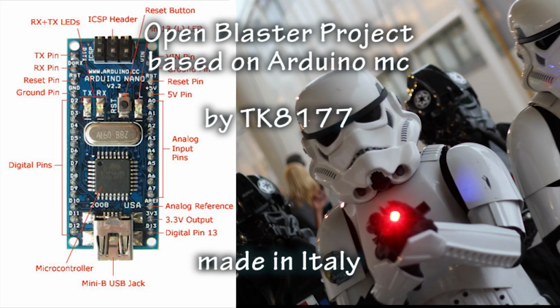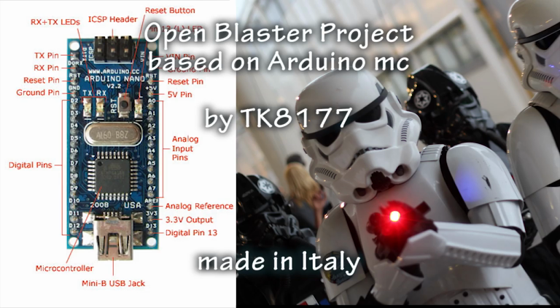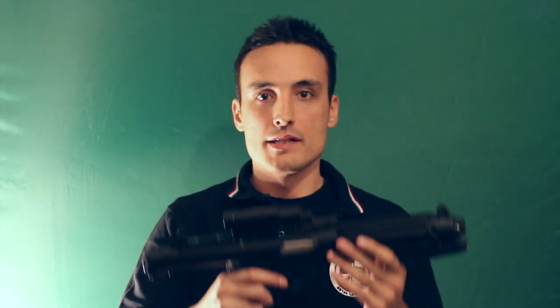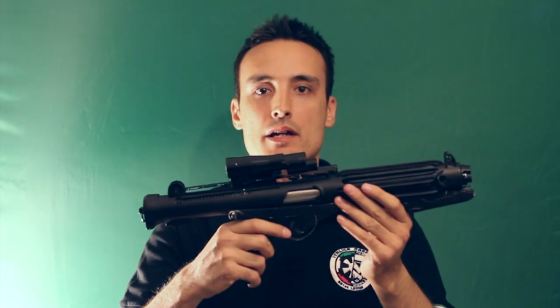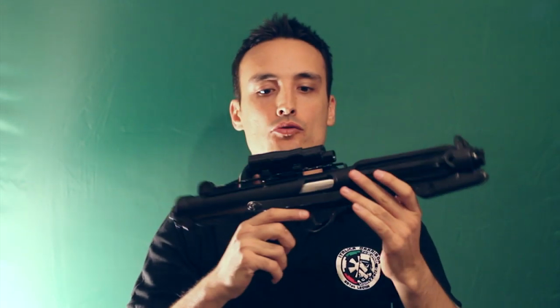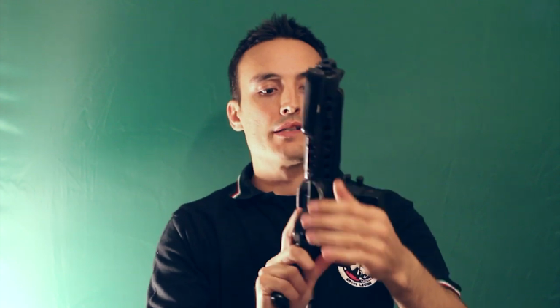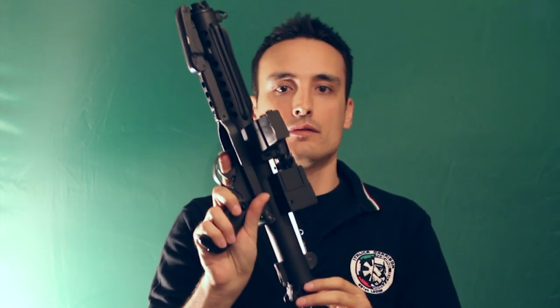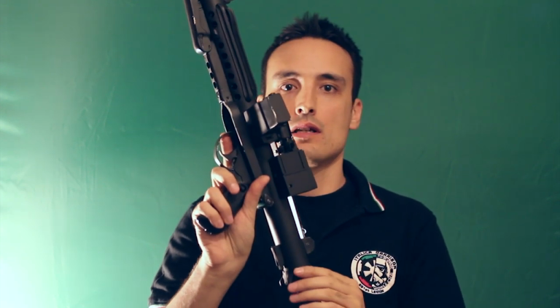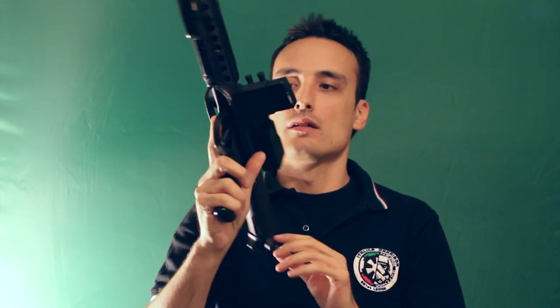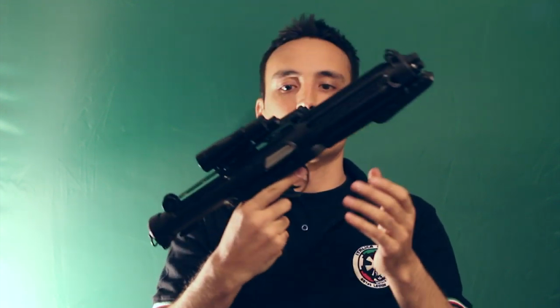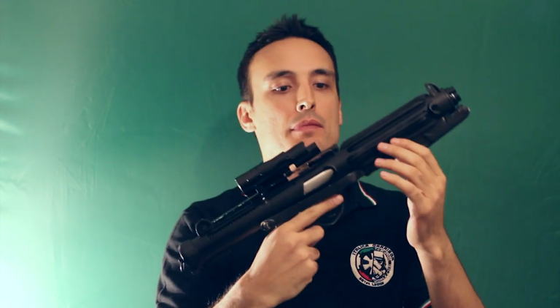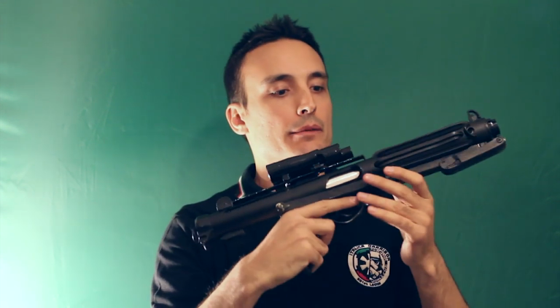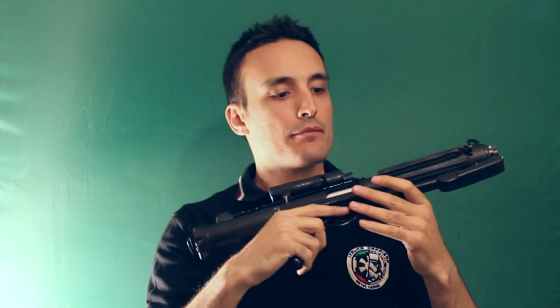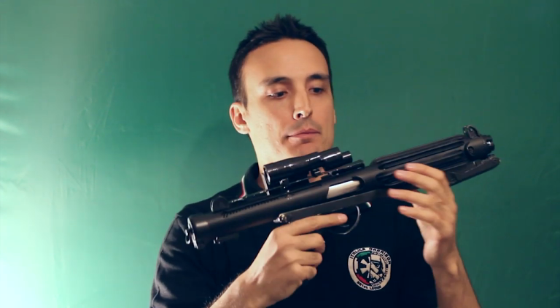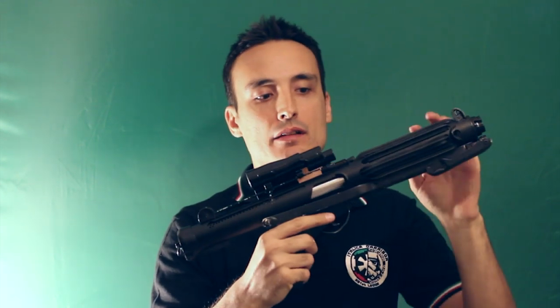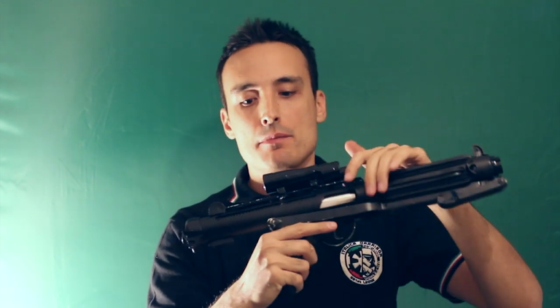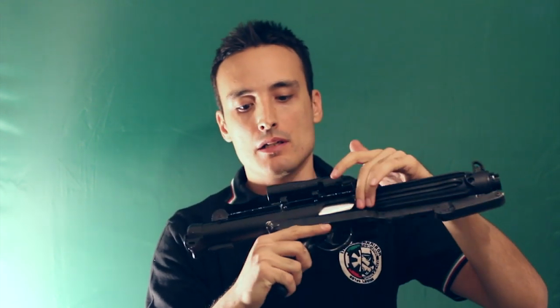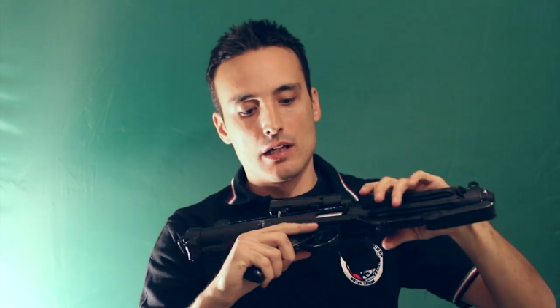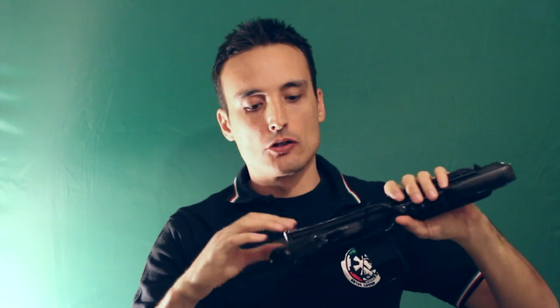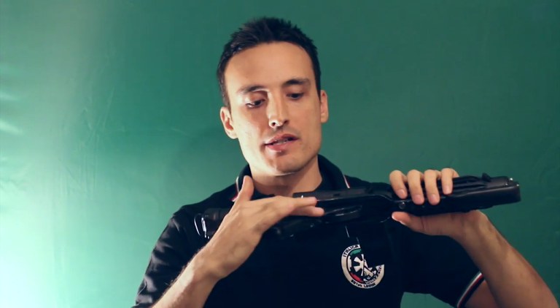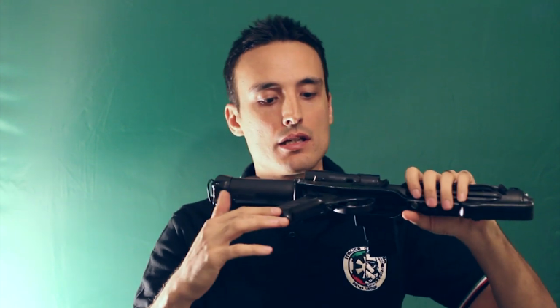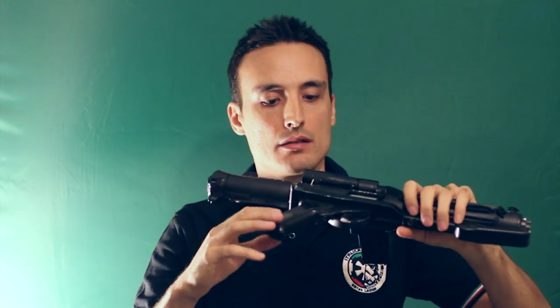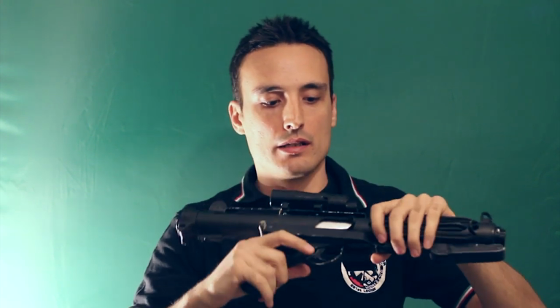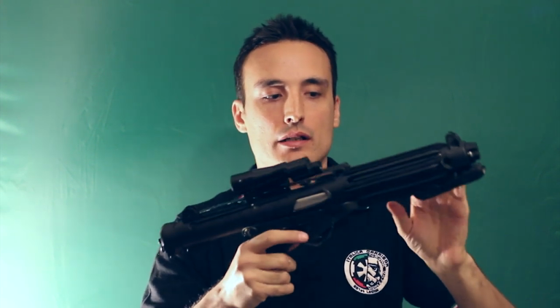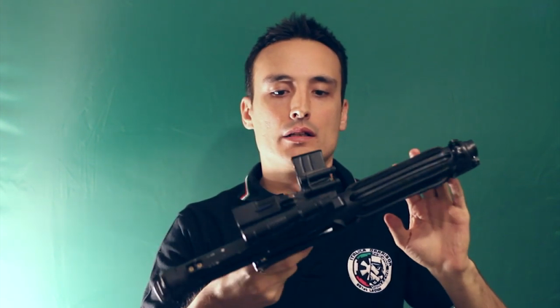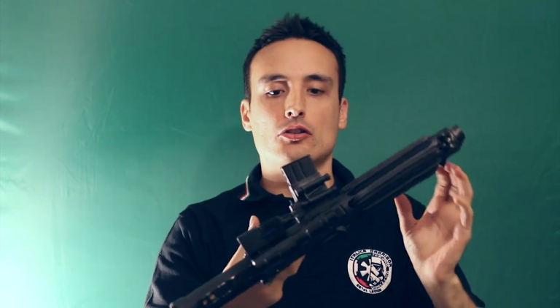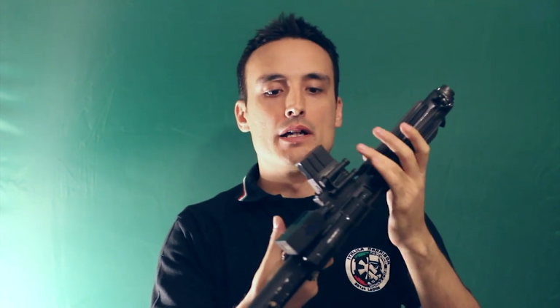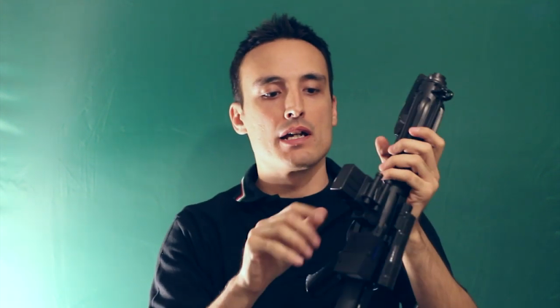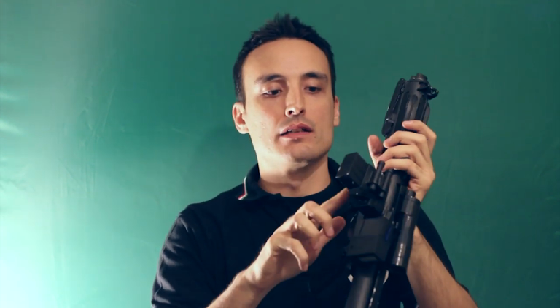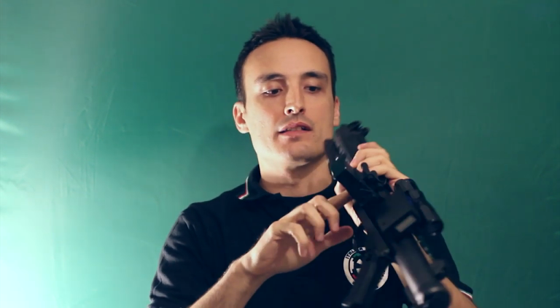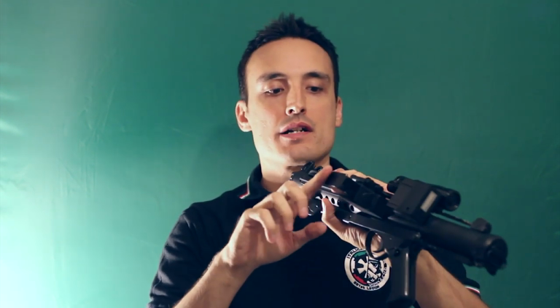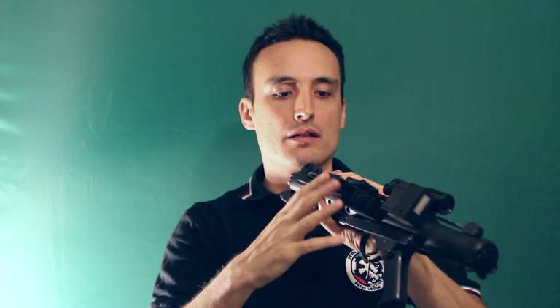This is my Arduino Blaster. It's made from a PVC pipe, some racing kit, and some handmade plastic parts.